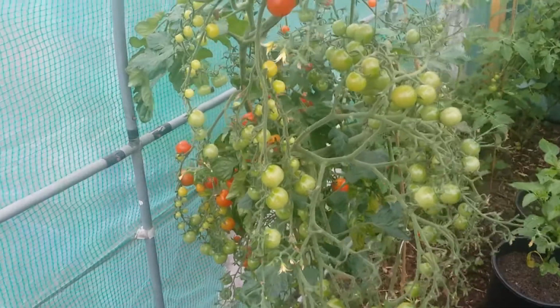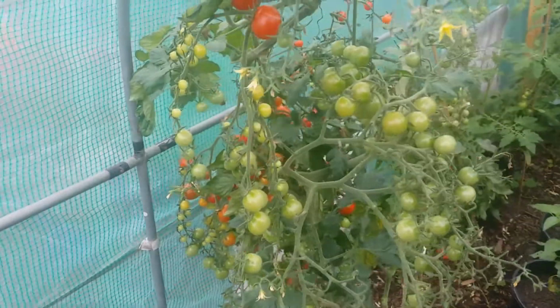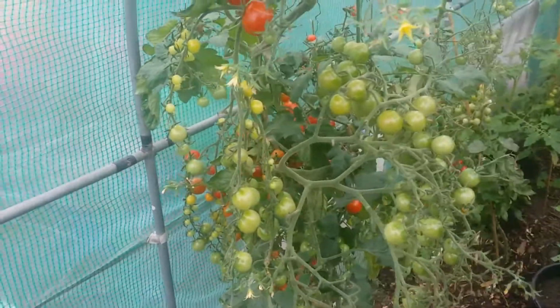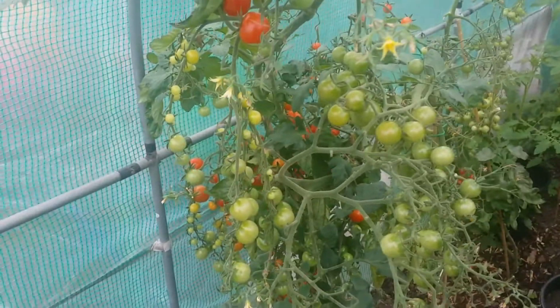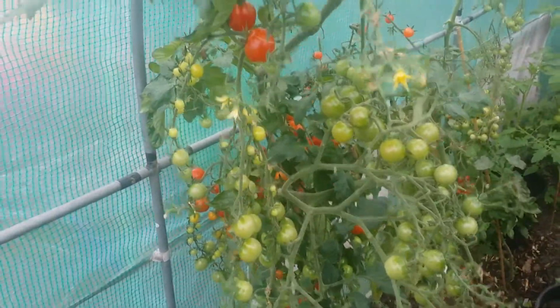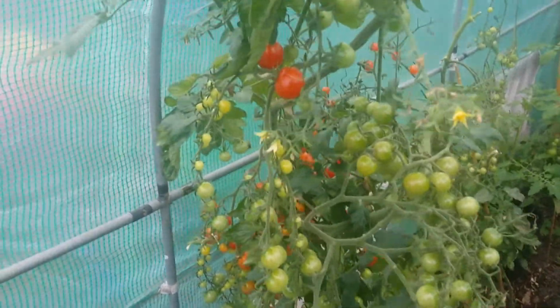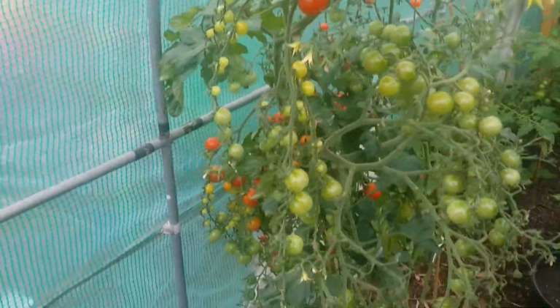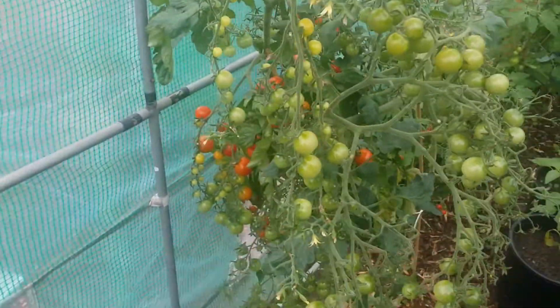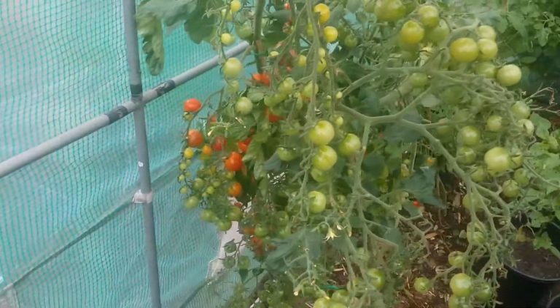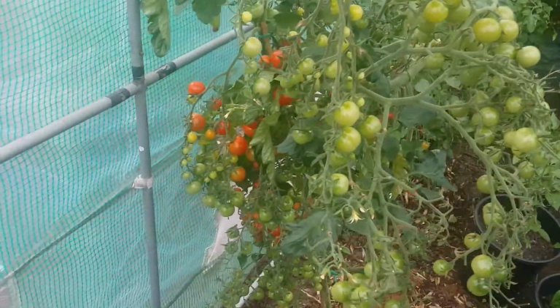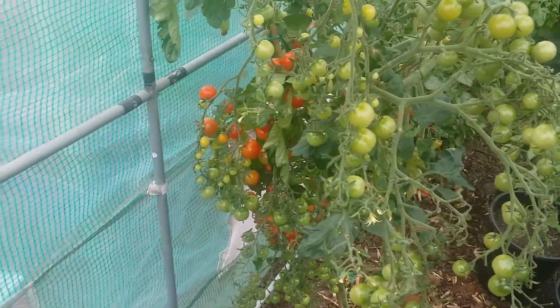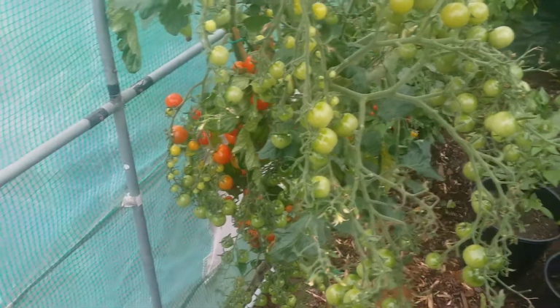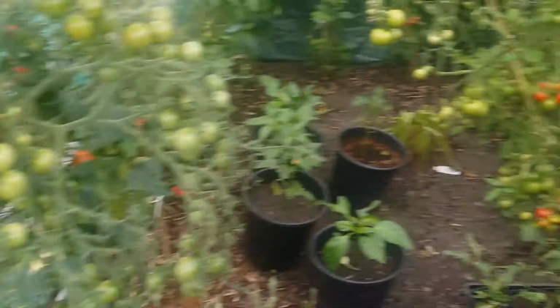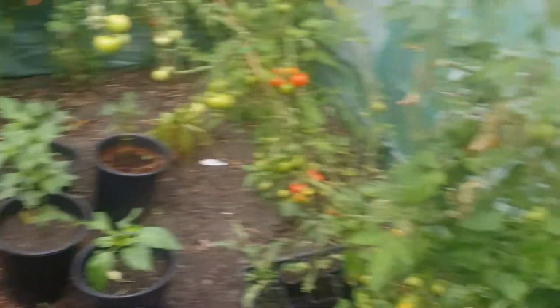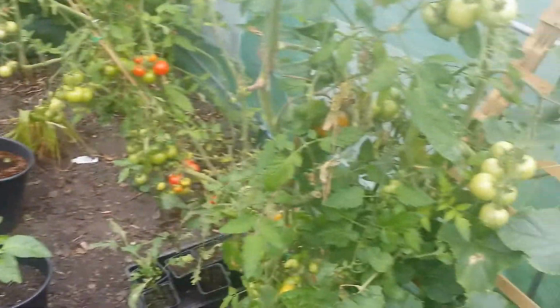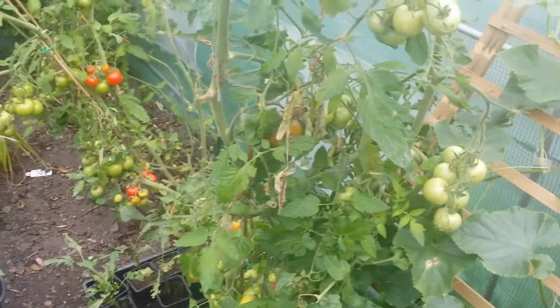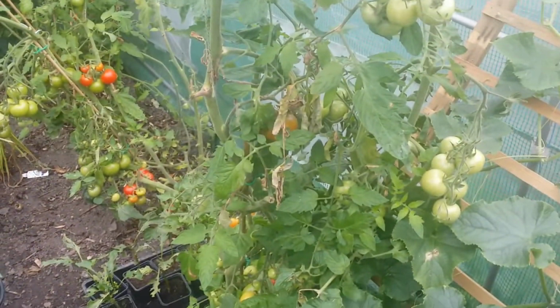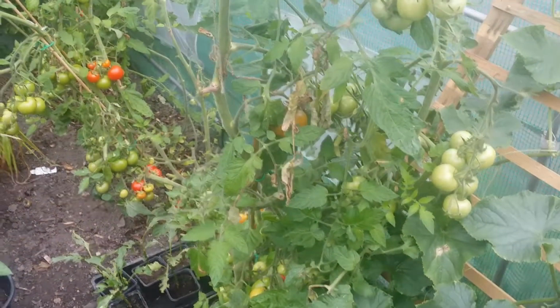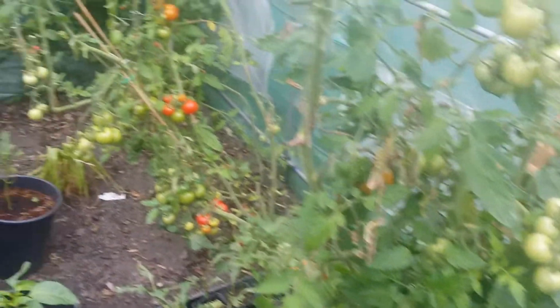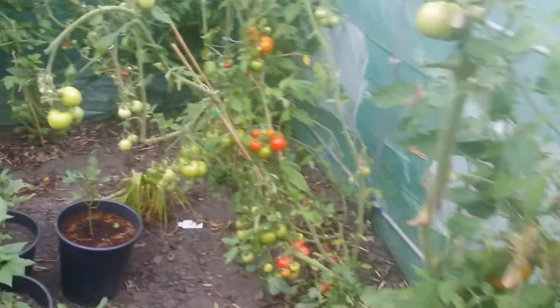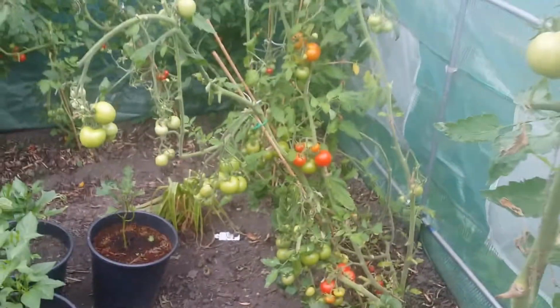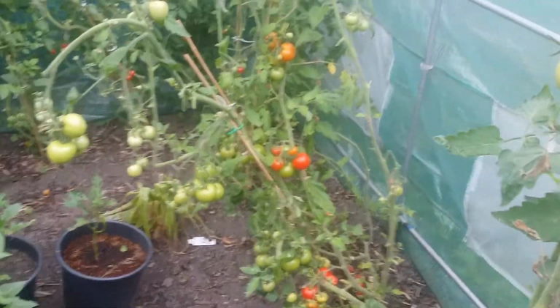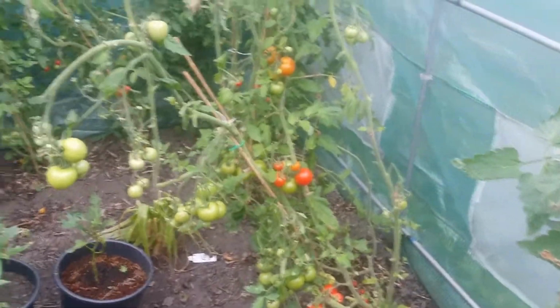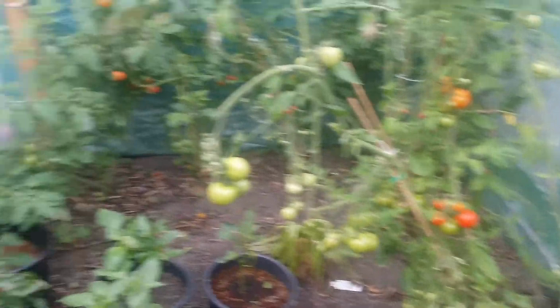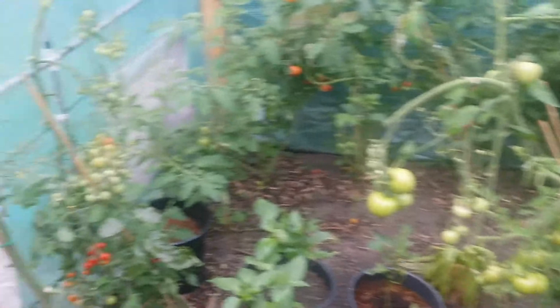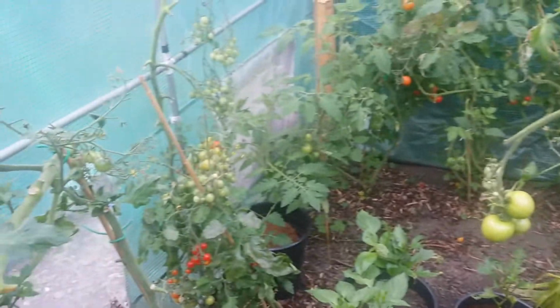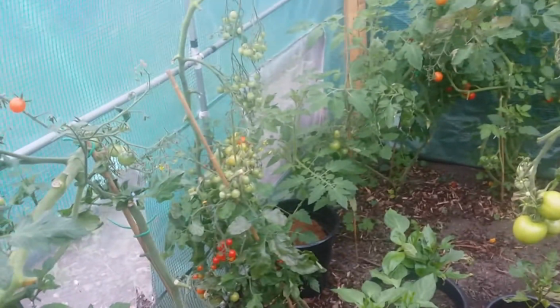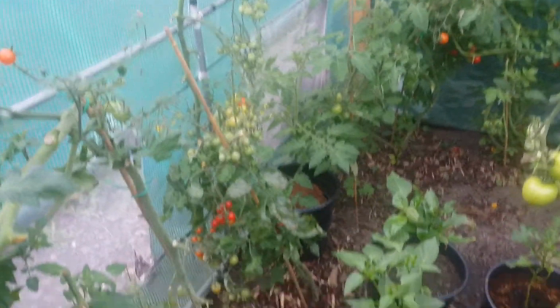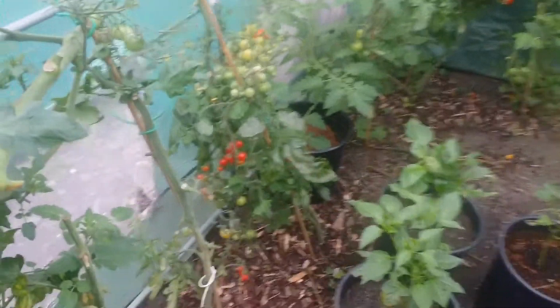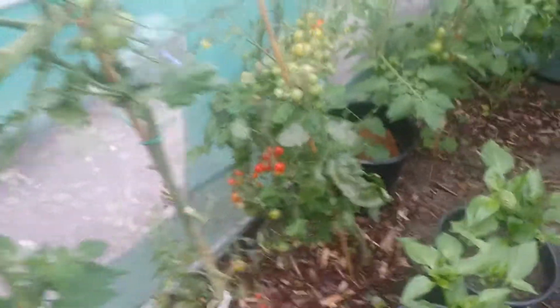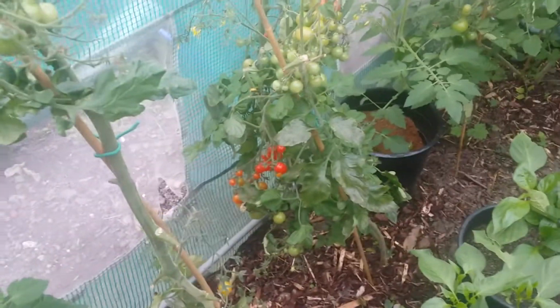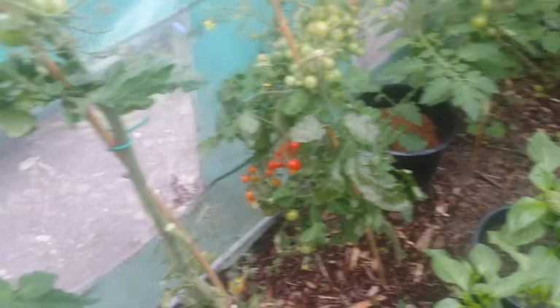Quick video for the ruffle scrubber. There's my tomatoes — tomatoes on our side, tomatoes over there, tomatoes here.